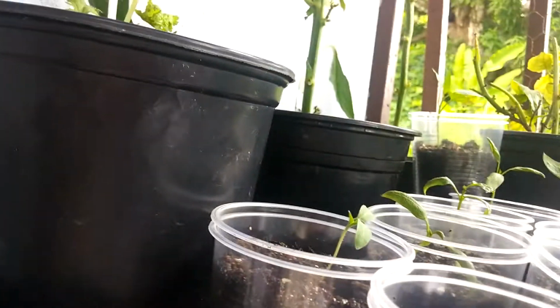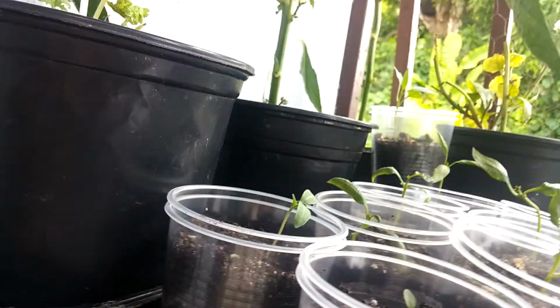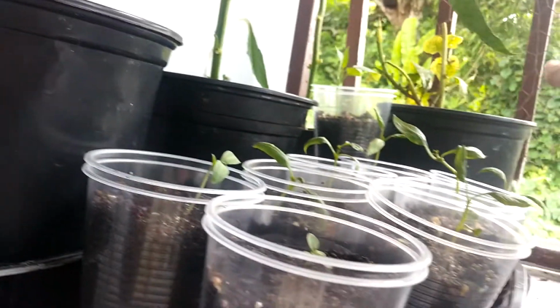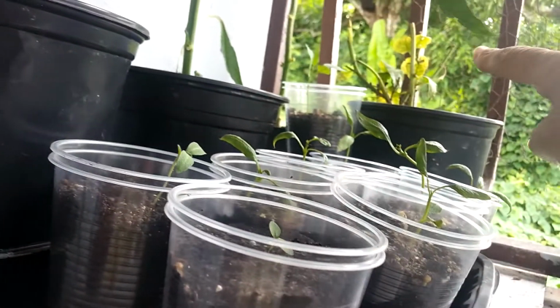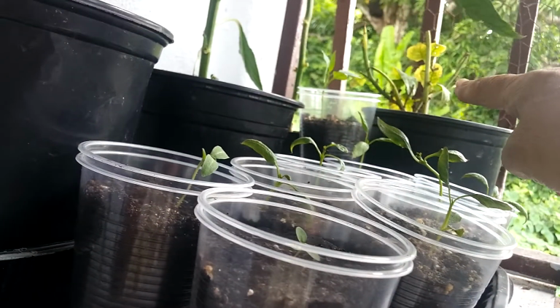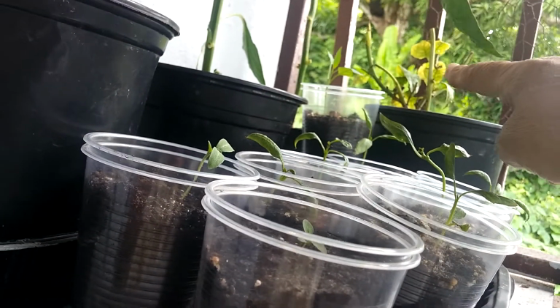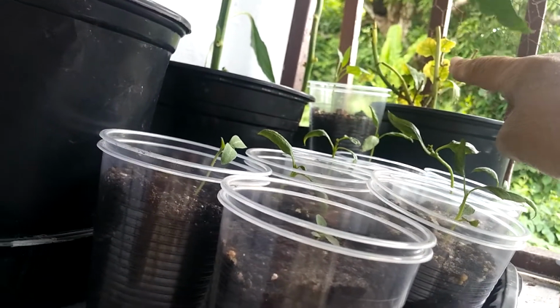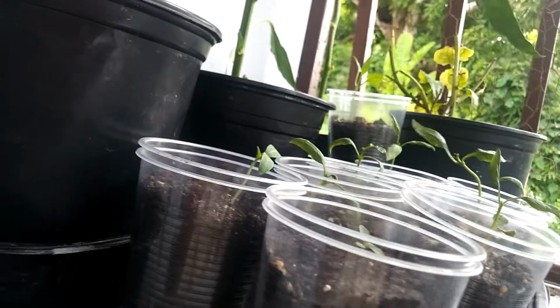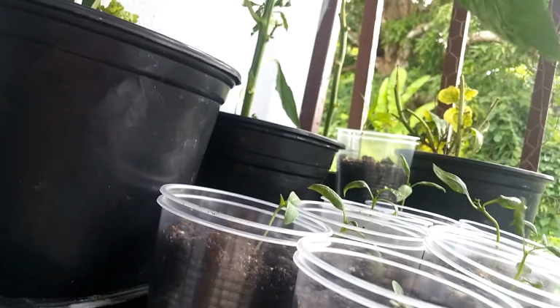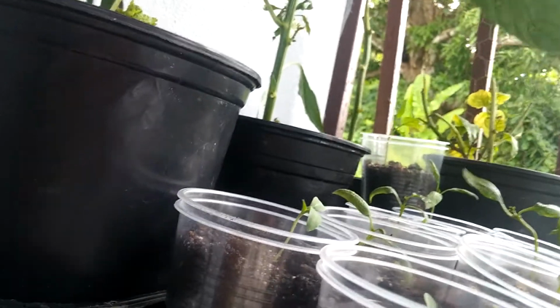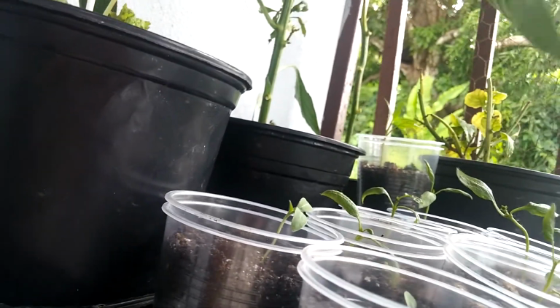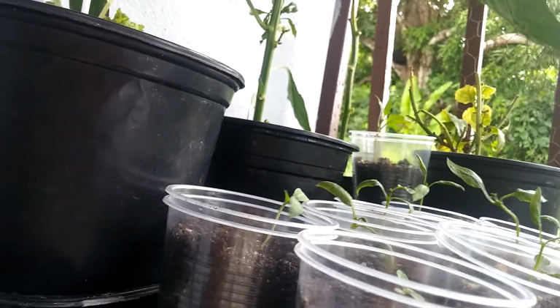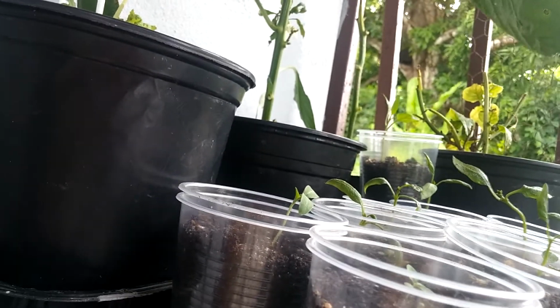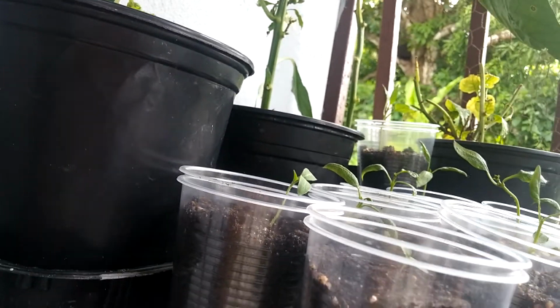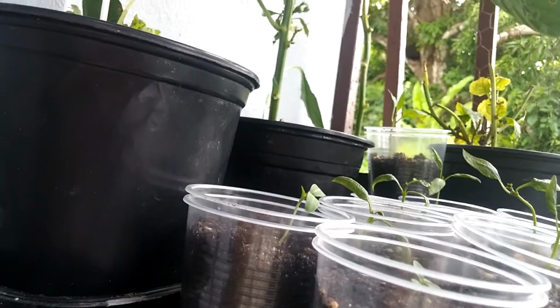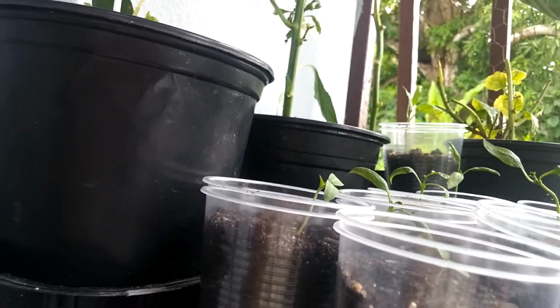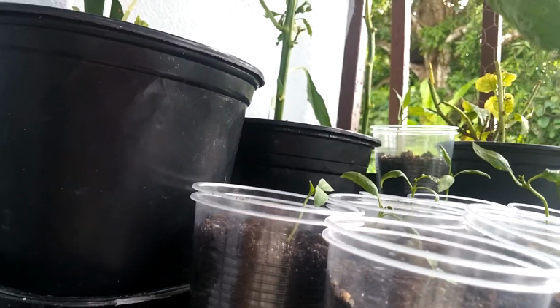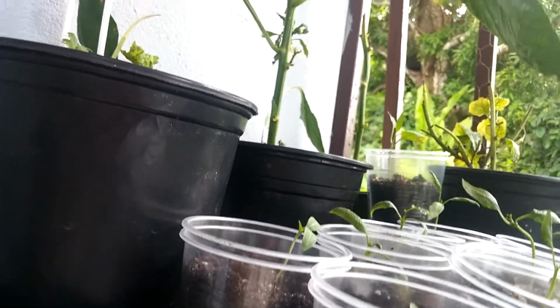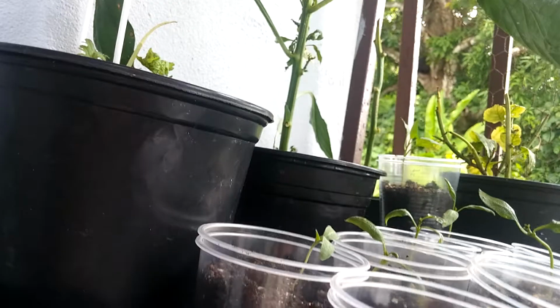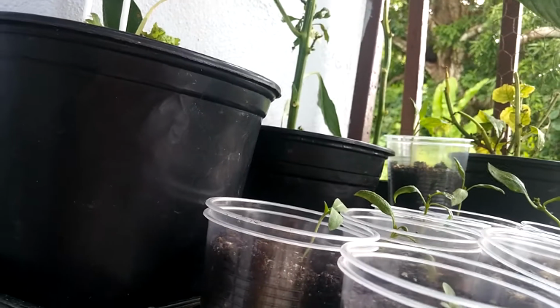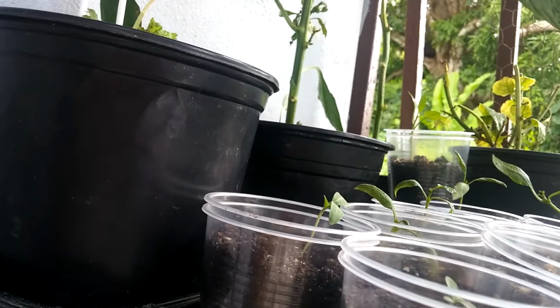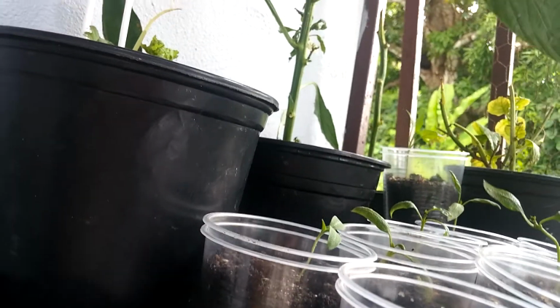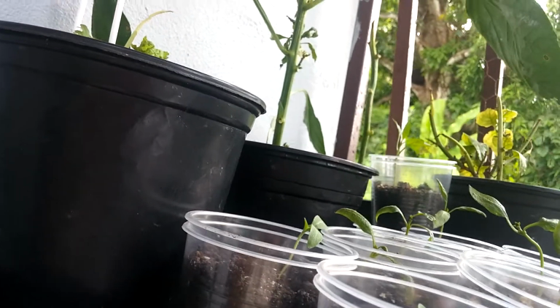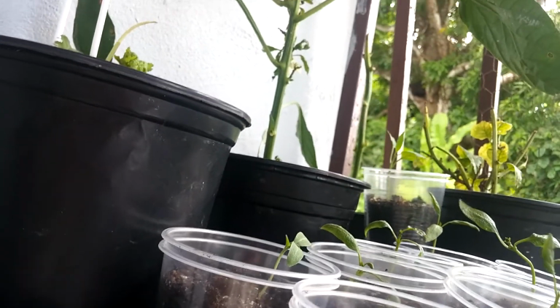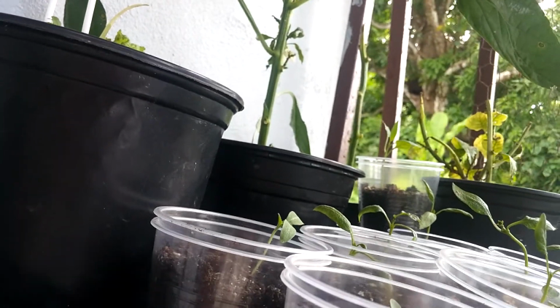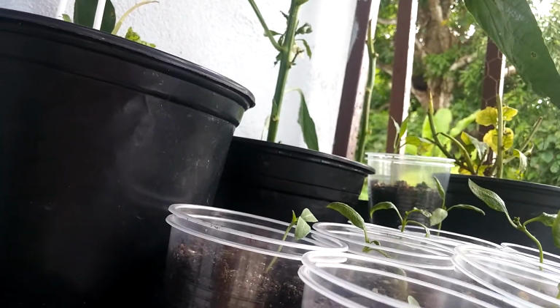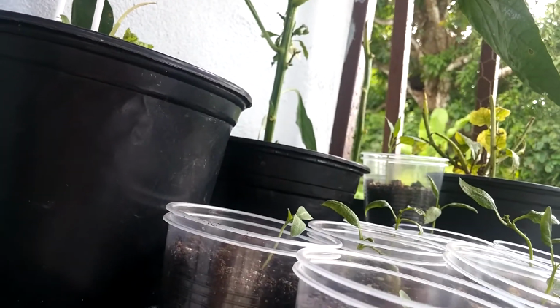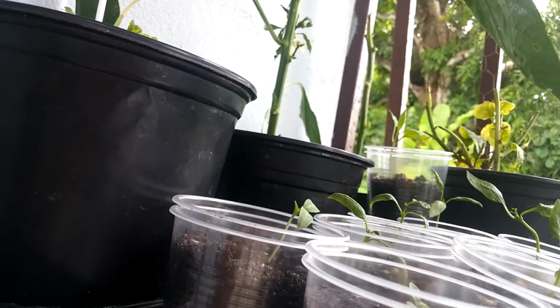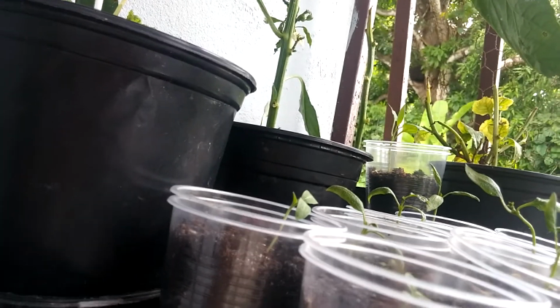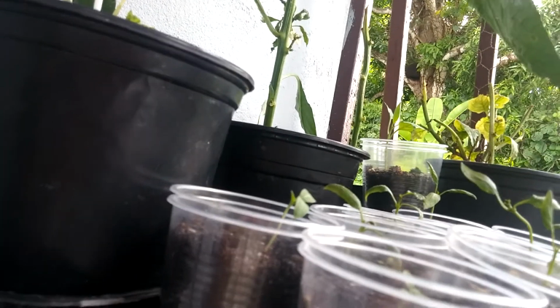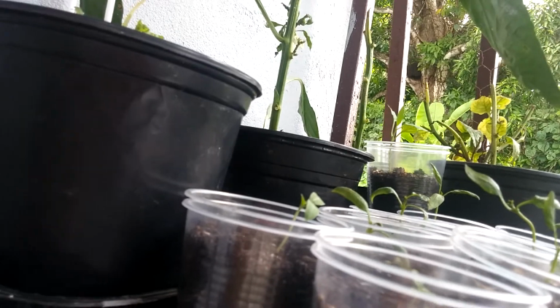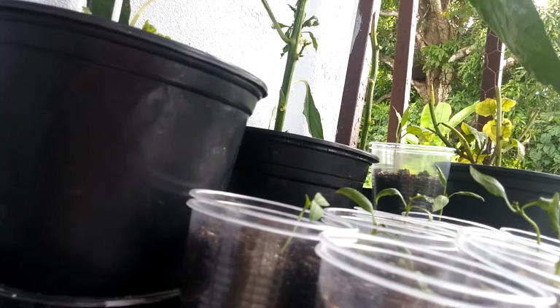I'm also trying to save this thing right here. That was ahesis — I had it over there. It didn't like it over there. It started to get weaker. So now I'm putting it over there to see if some pure sunlight will help.